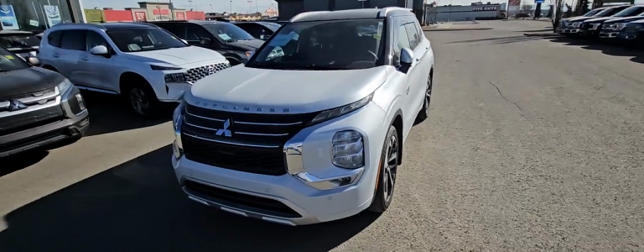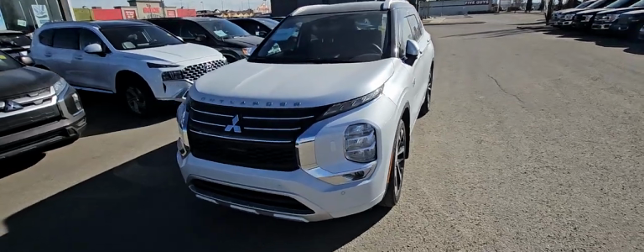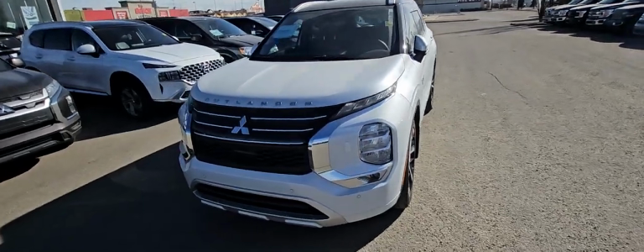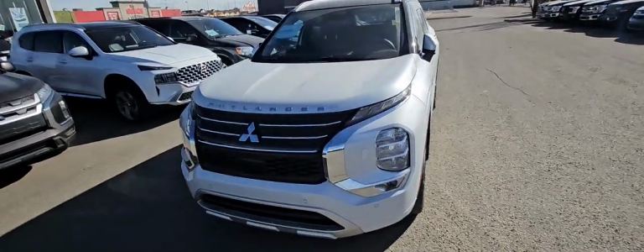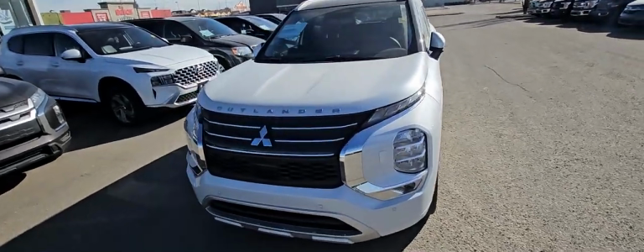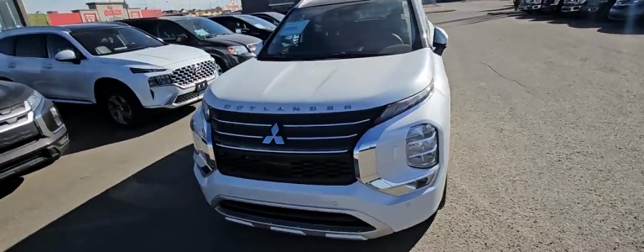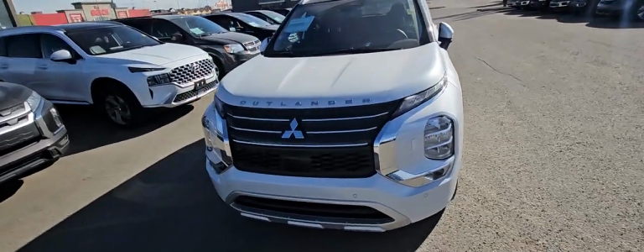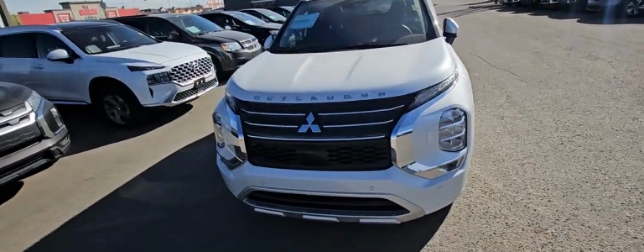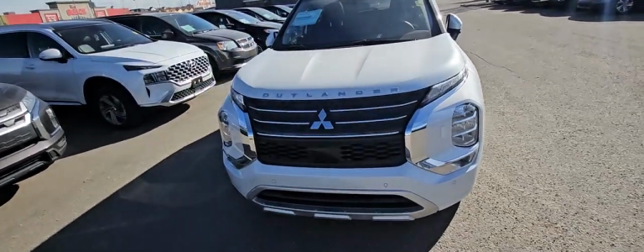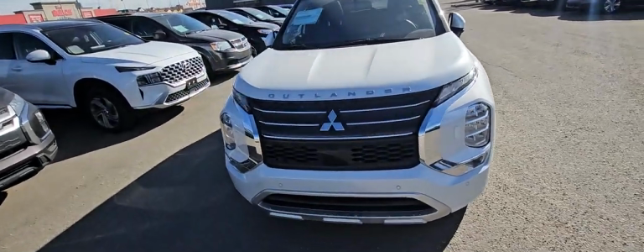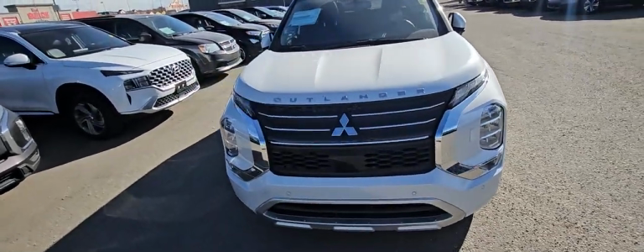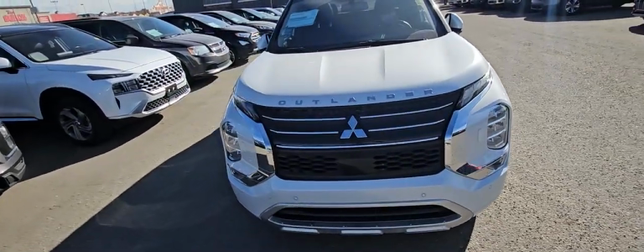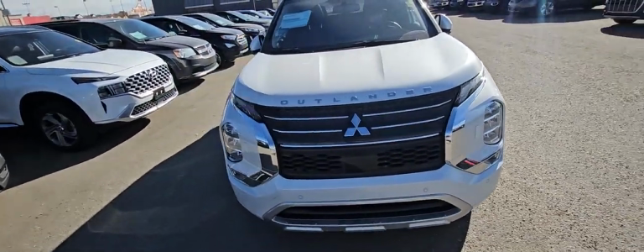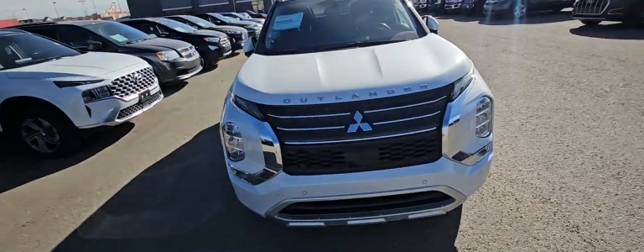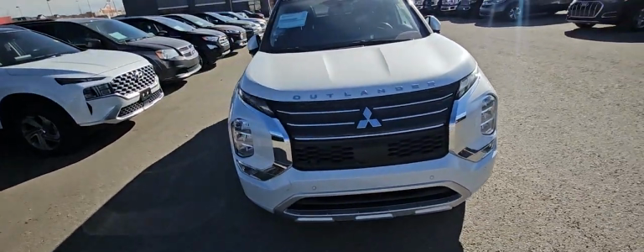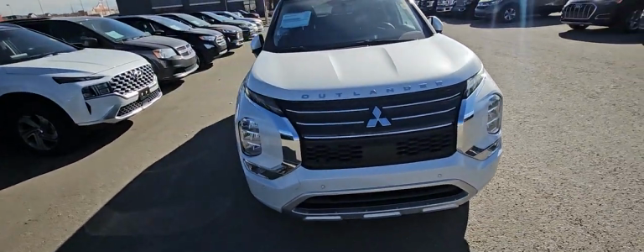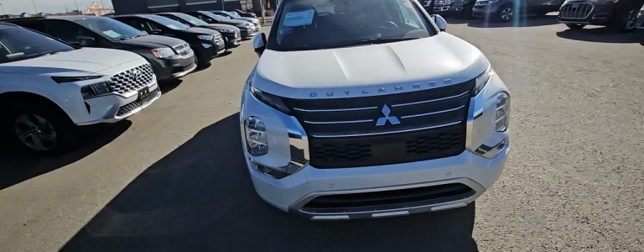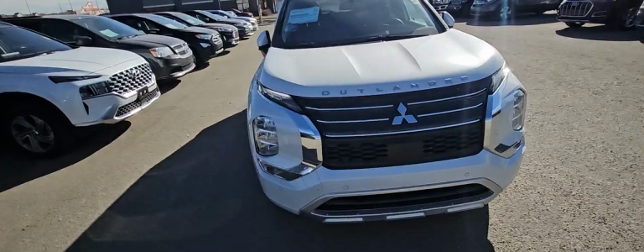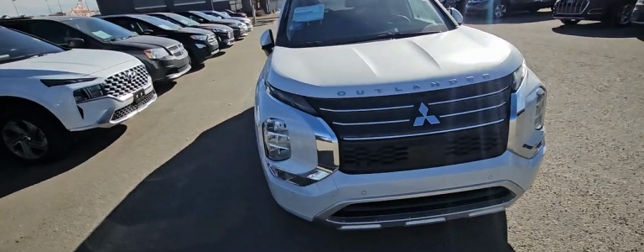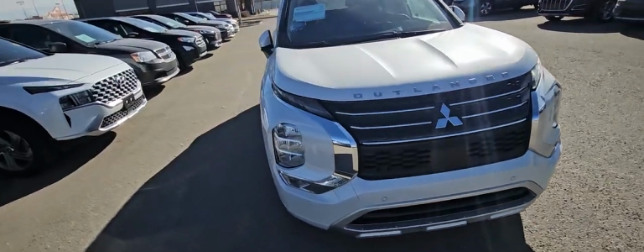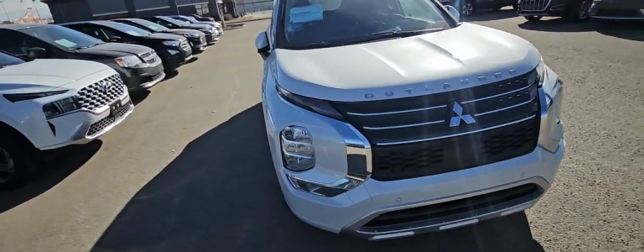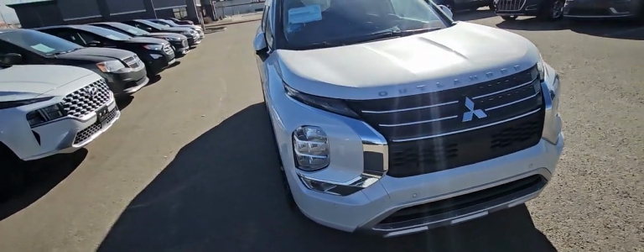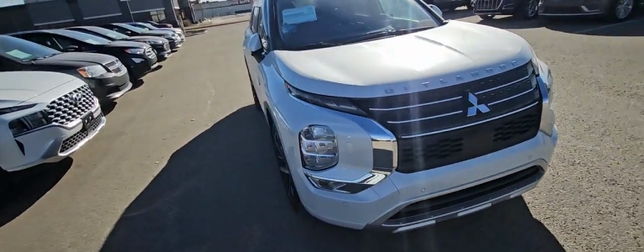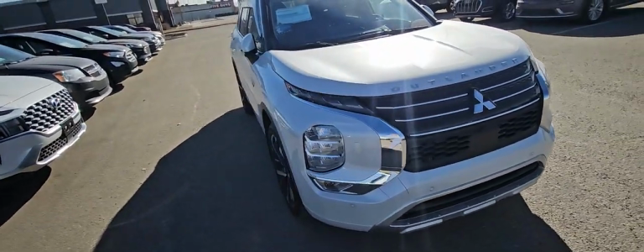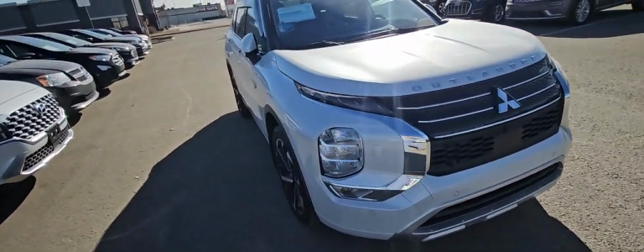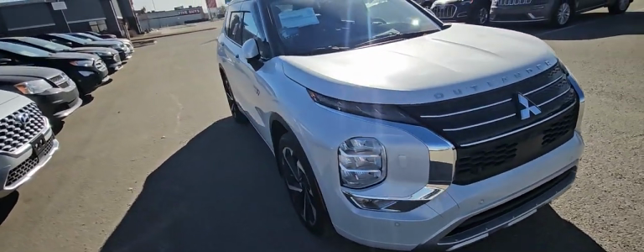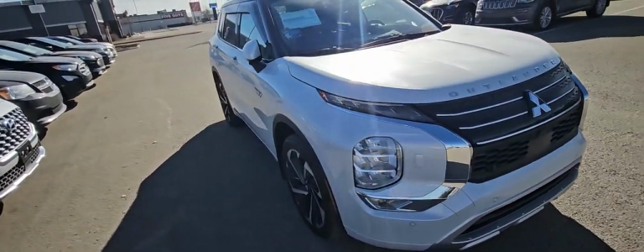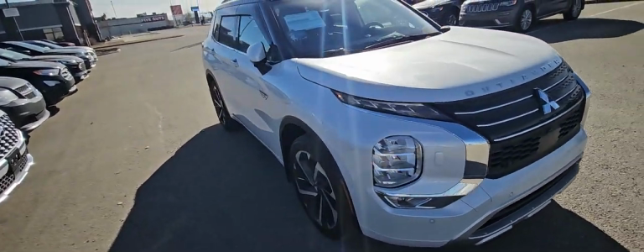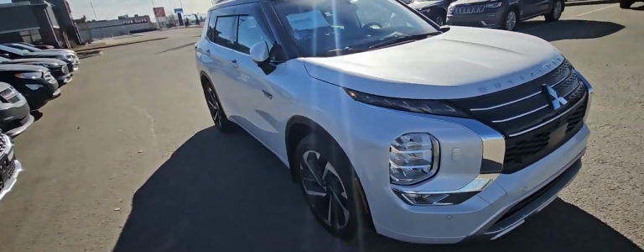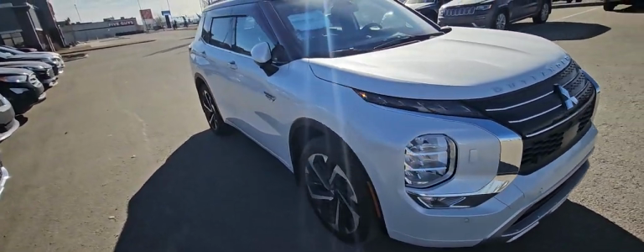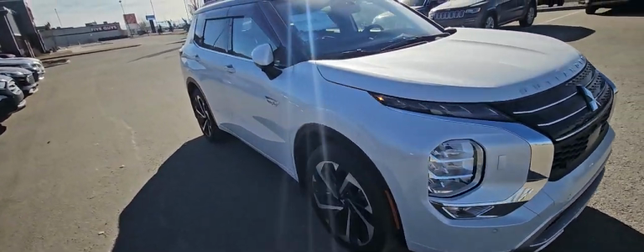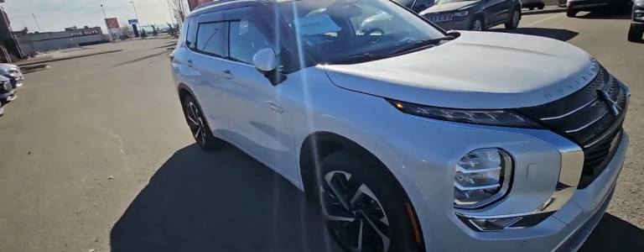Good morning, Grand Prairie. It's Kyle from Grand Prairie Hyundai. Today, I have a walk-around video on our beautiful 2024 Mitsubishi Outlander plug-in hybrid.